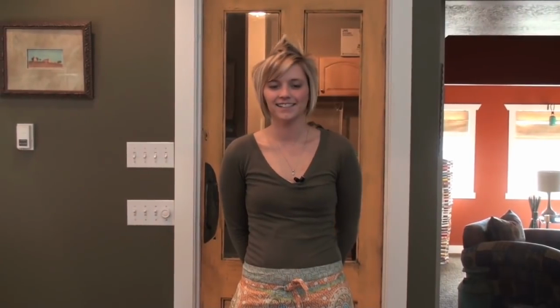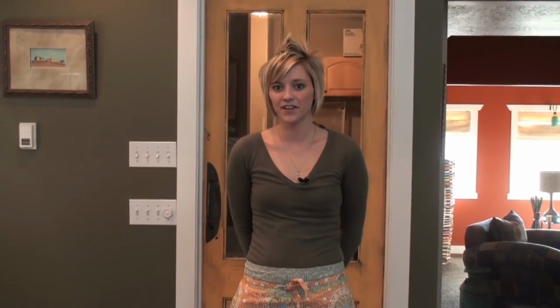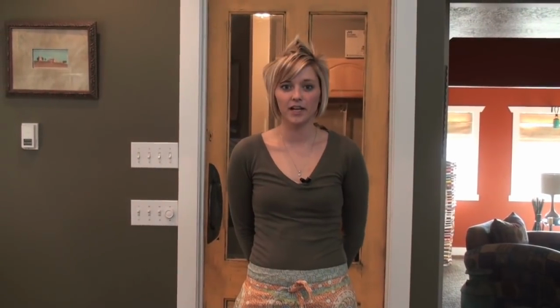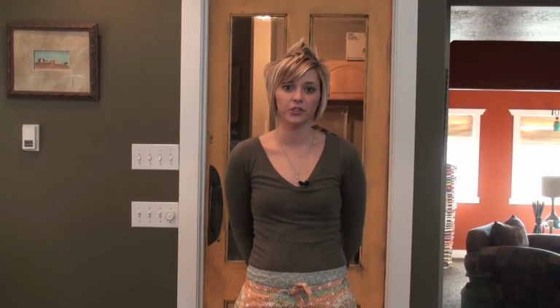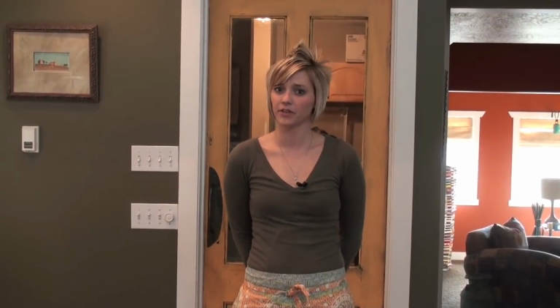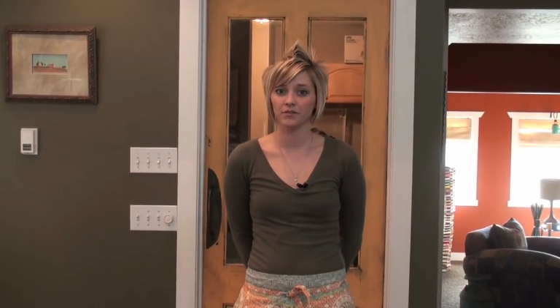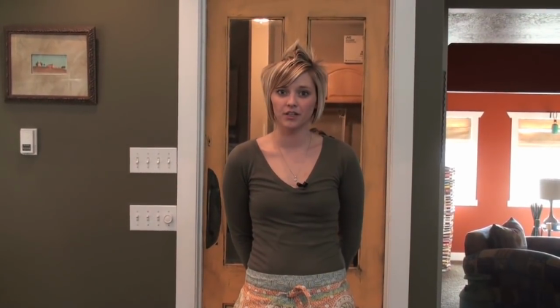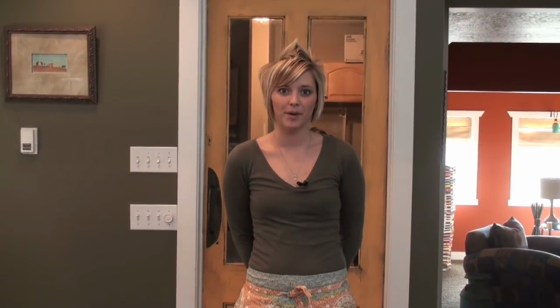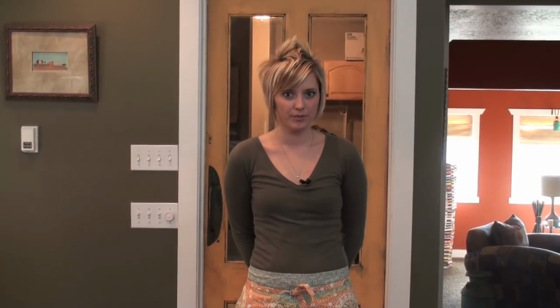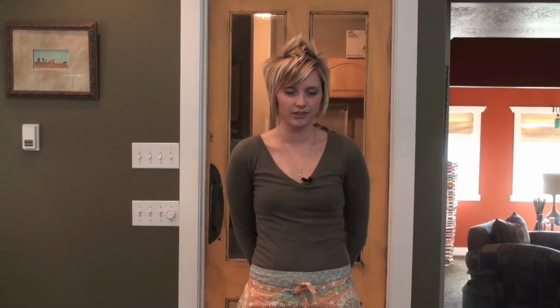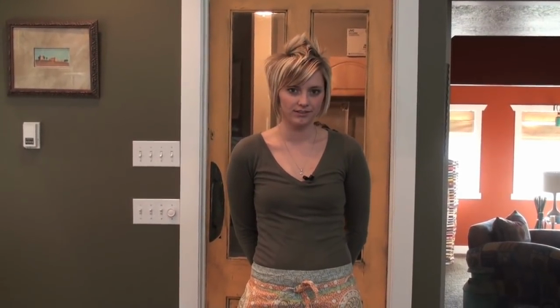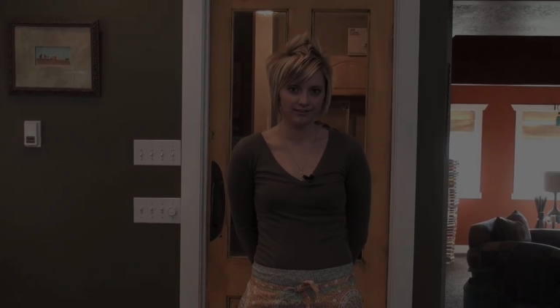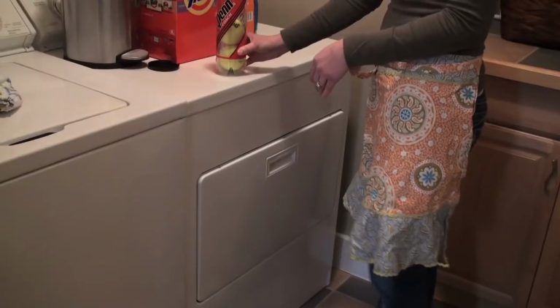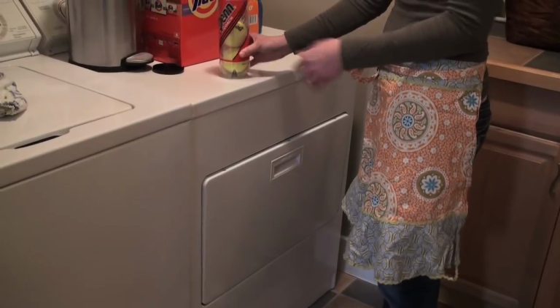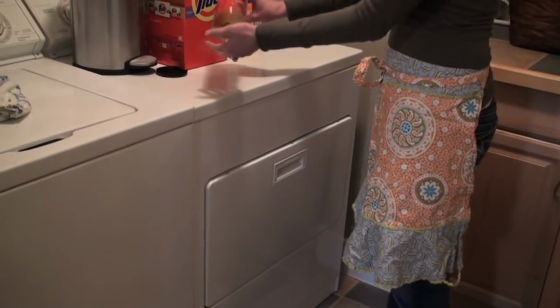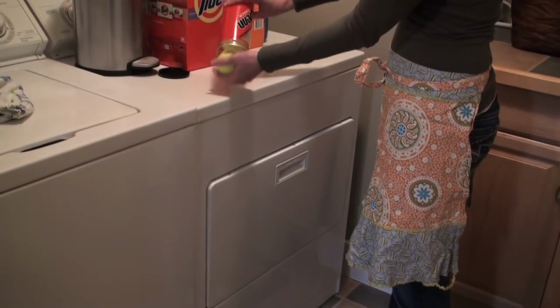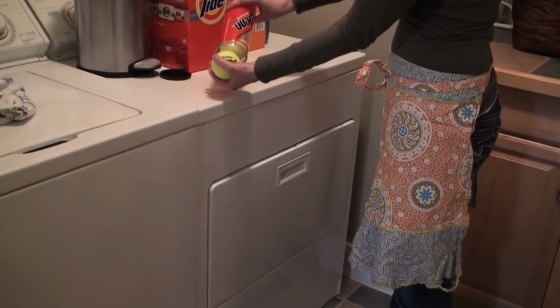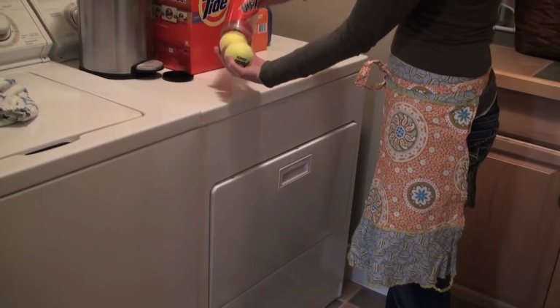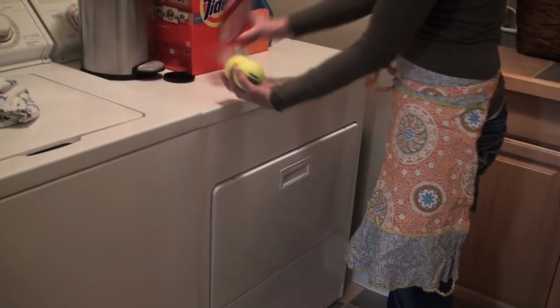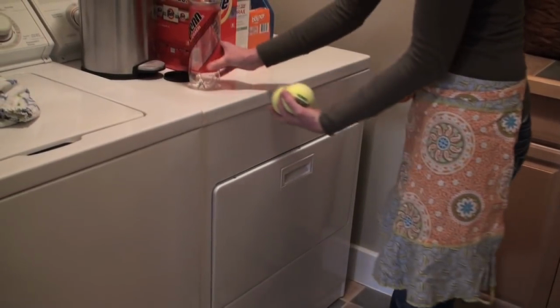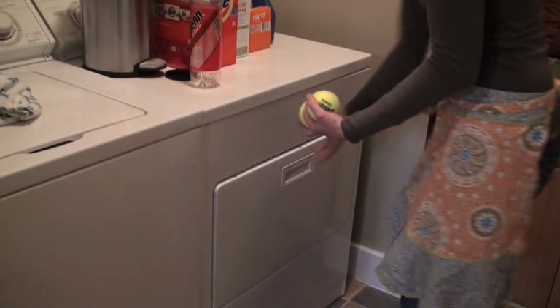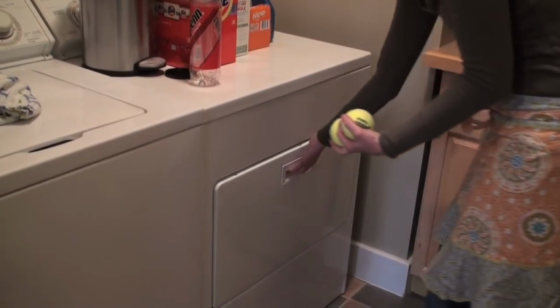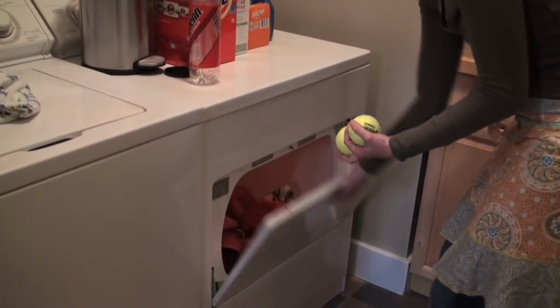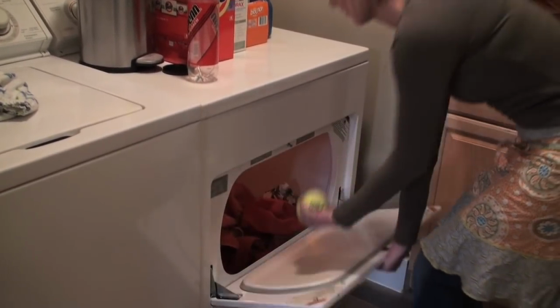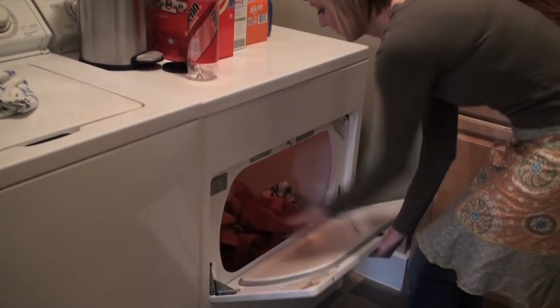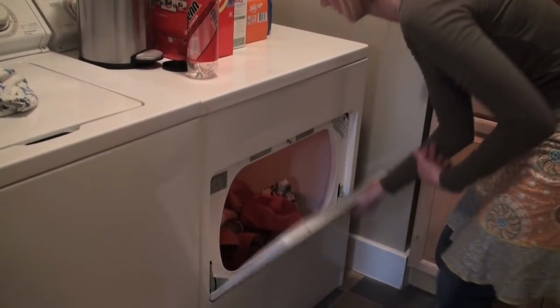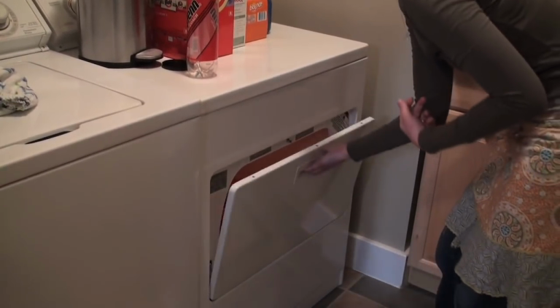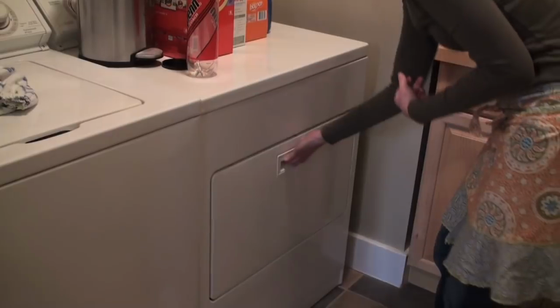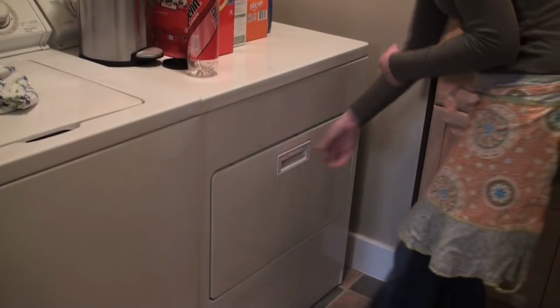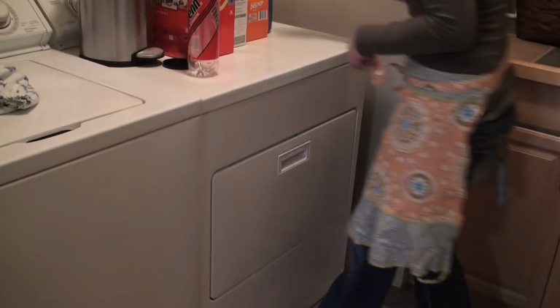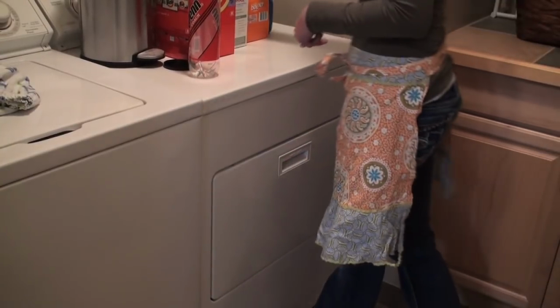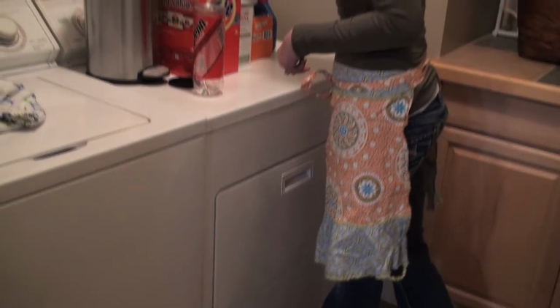Hey, Steph here, and today I'm going to show you everything you need to know about your bed sheets. If you choose to dry your sheets in the dryer, throw in two tennis balls. They will keep your sheets from tangling and make them nice and fluffy.